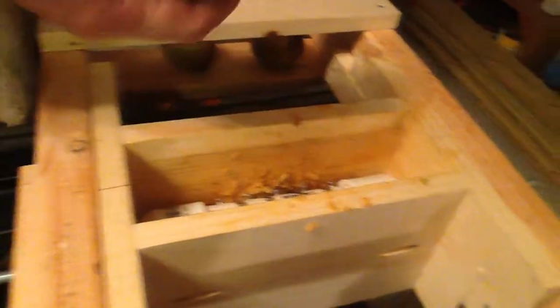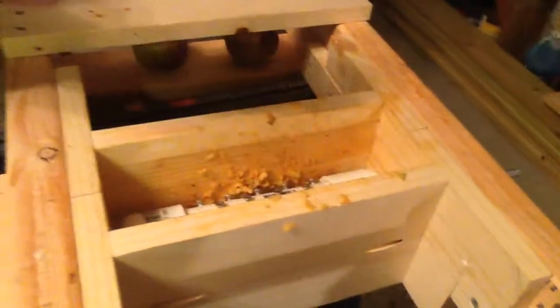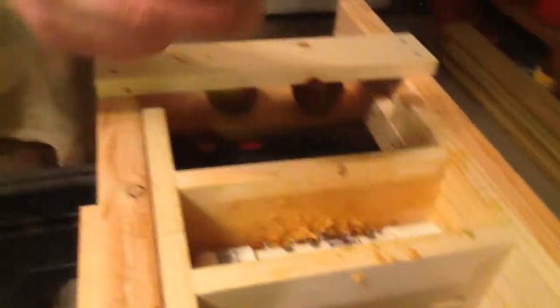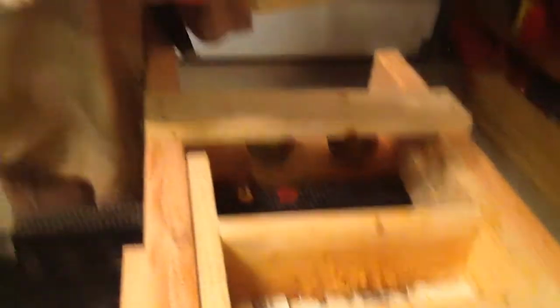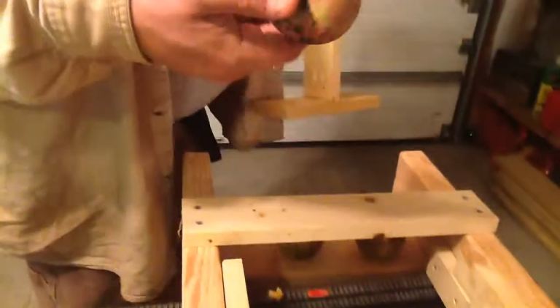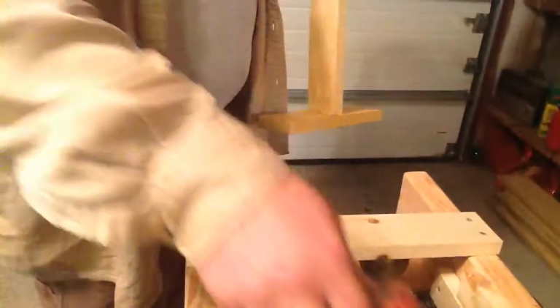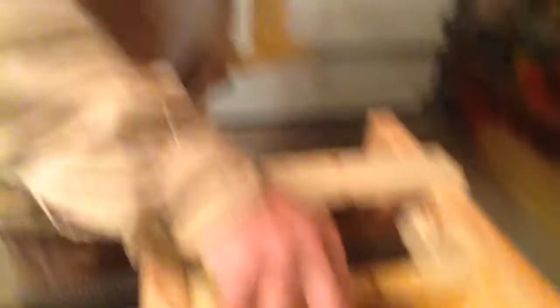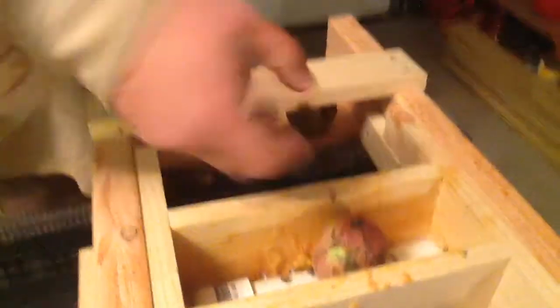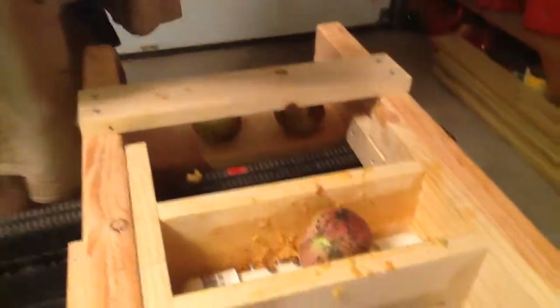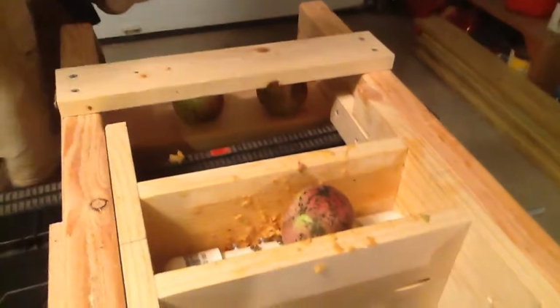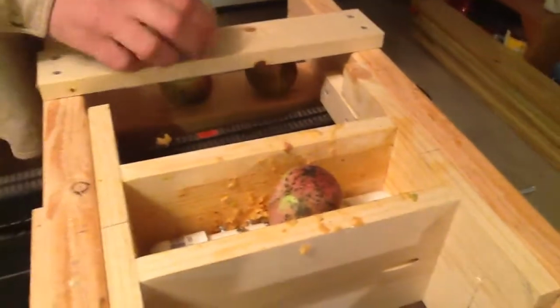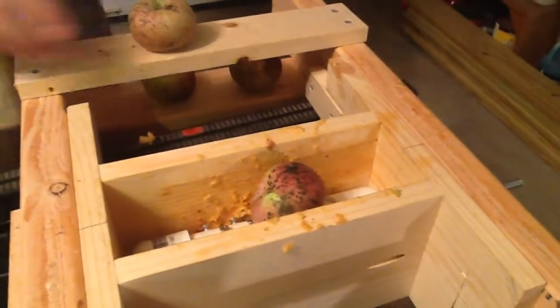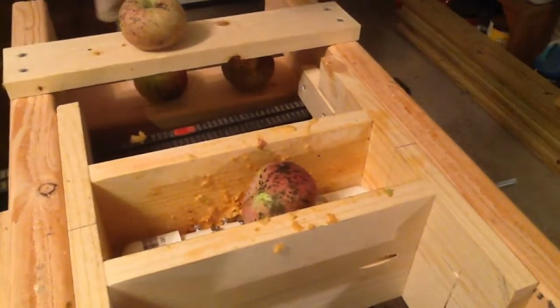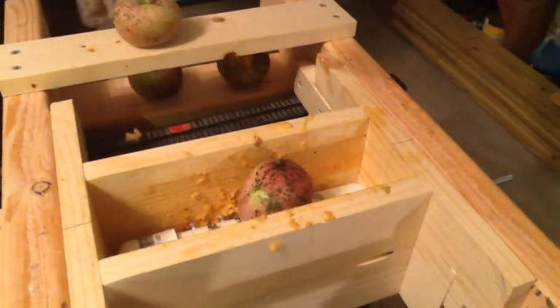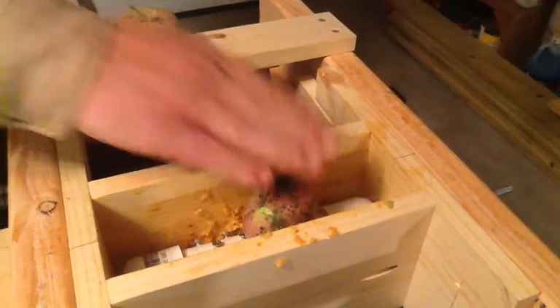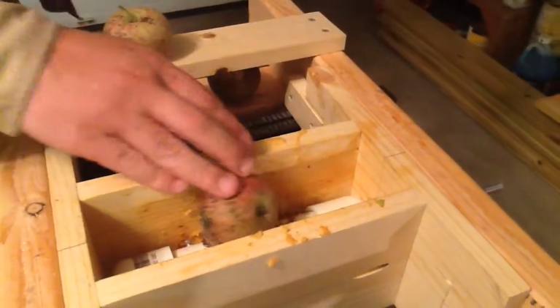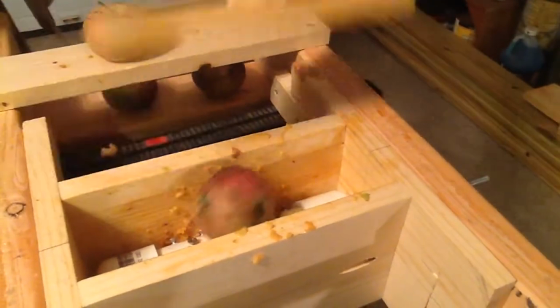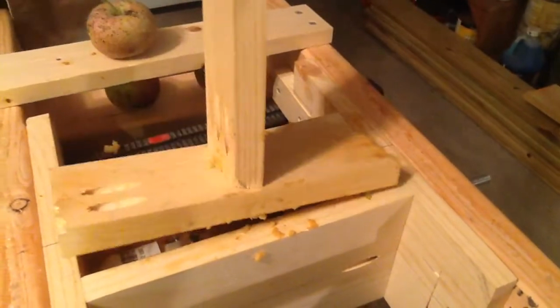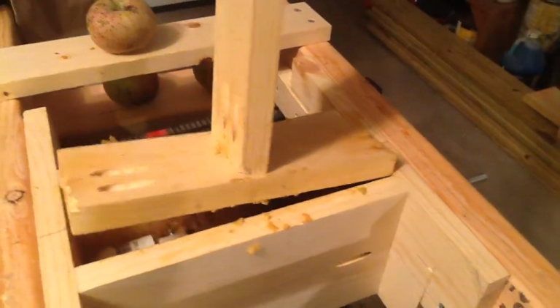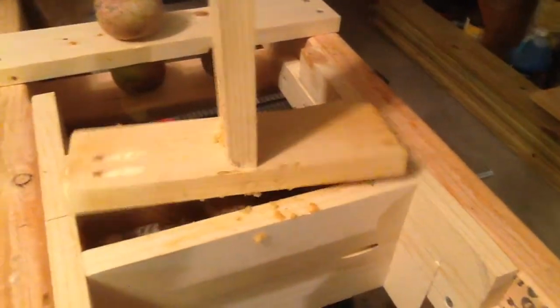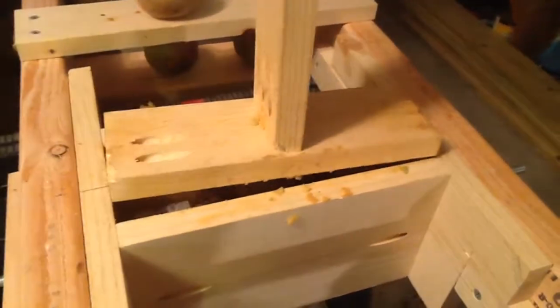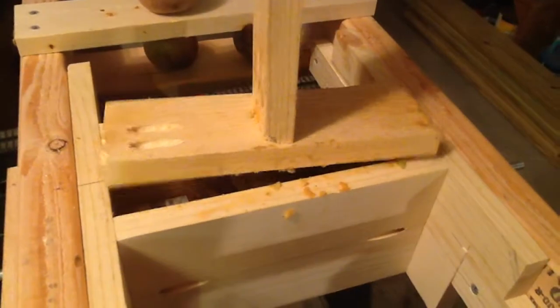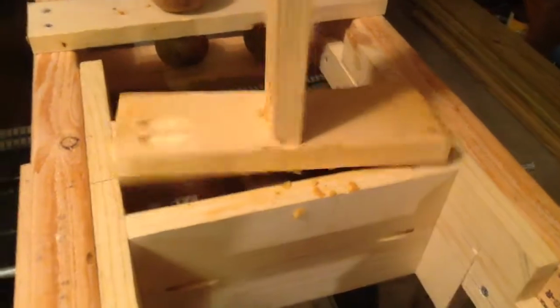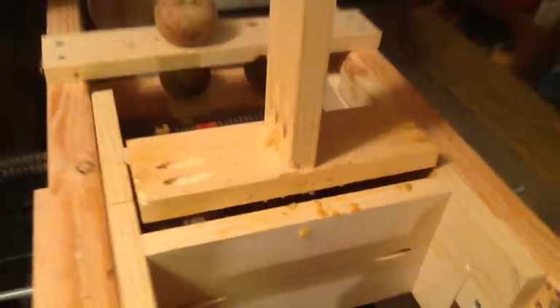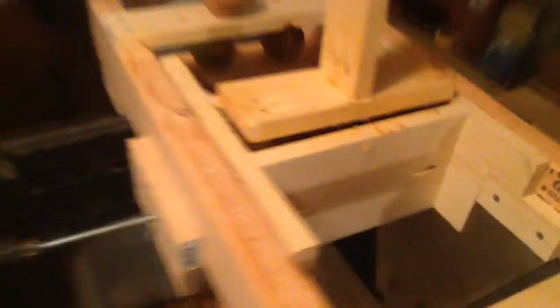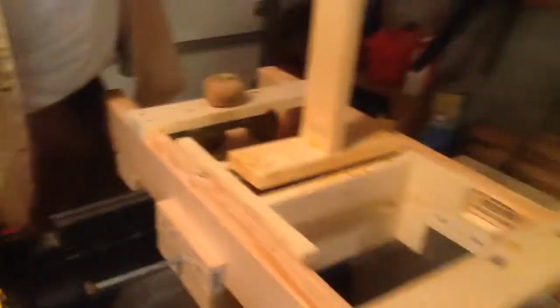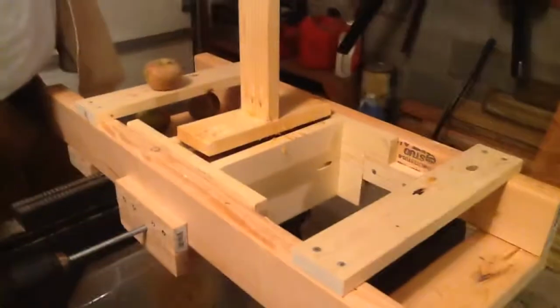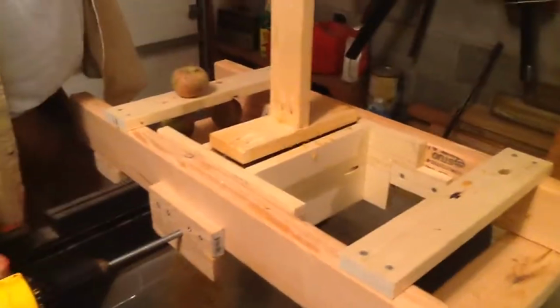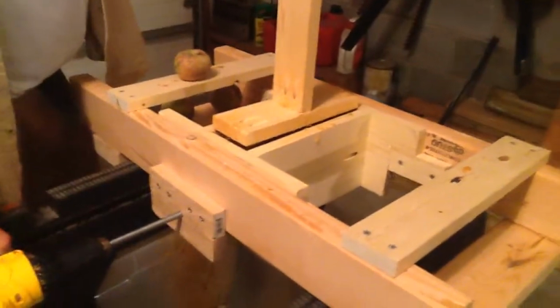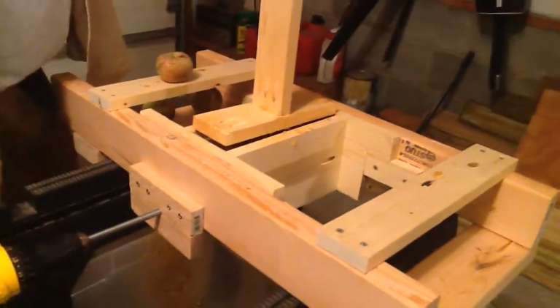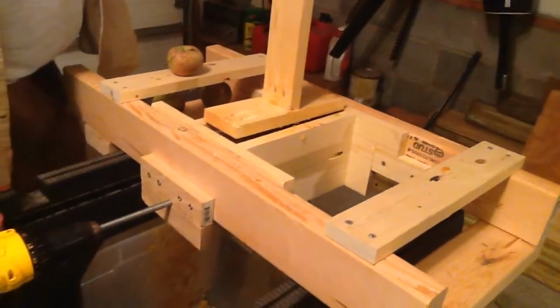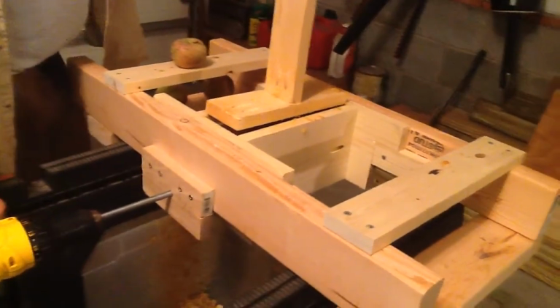Here are some apples. I don't know what kind they are. They're hard as a rock. What I found best is one apple at a time works, which is kind of unfortunate, but here we go. We'll grind this one.